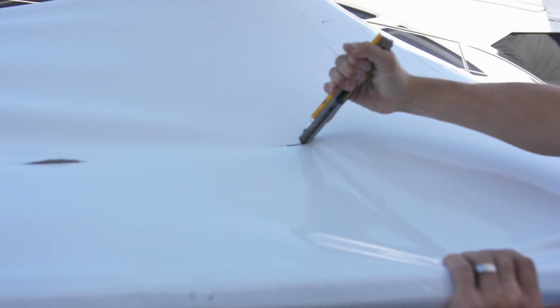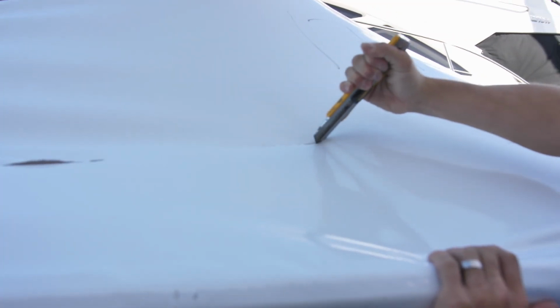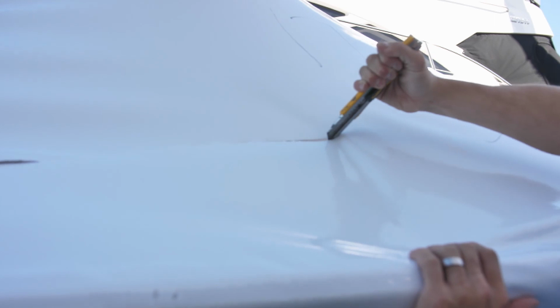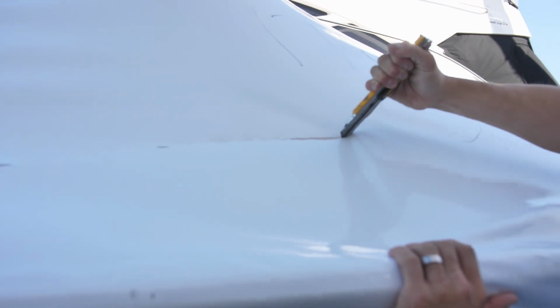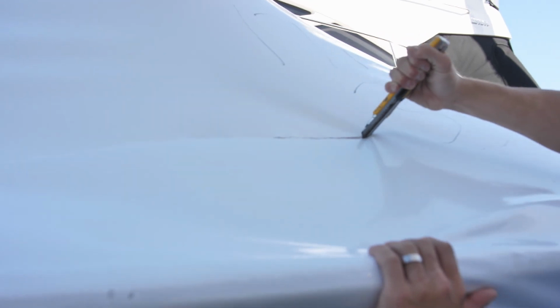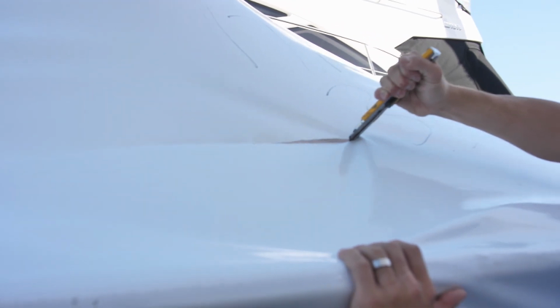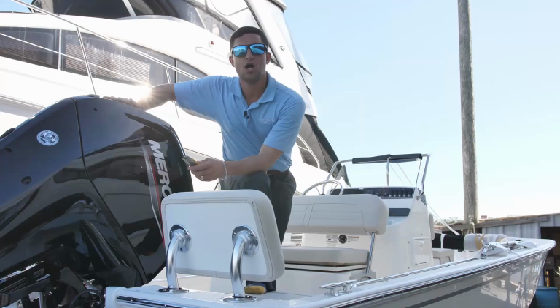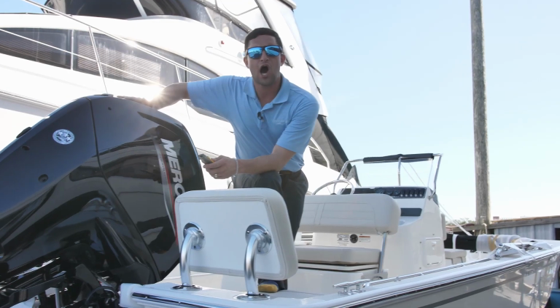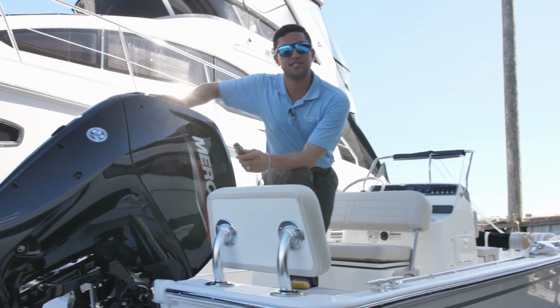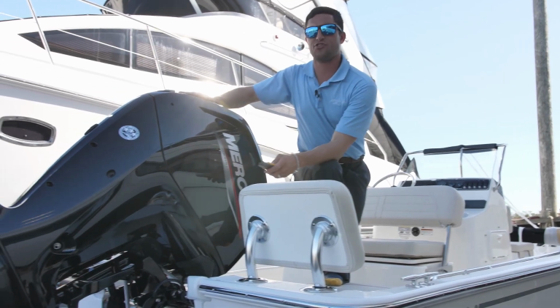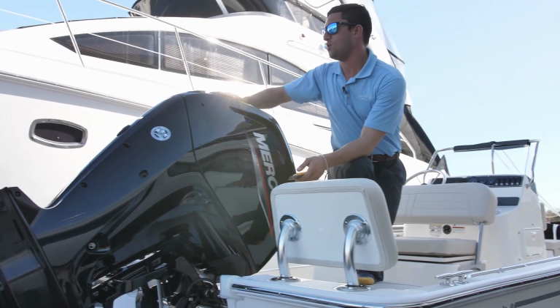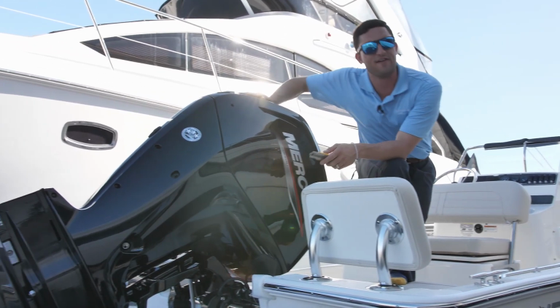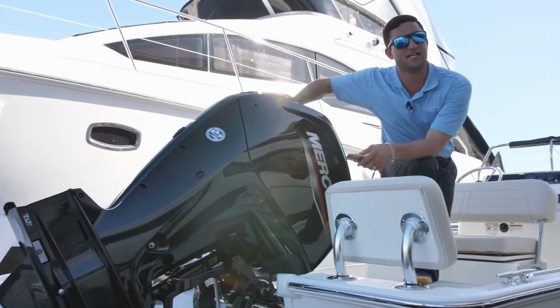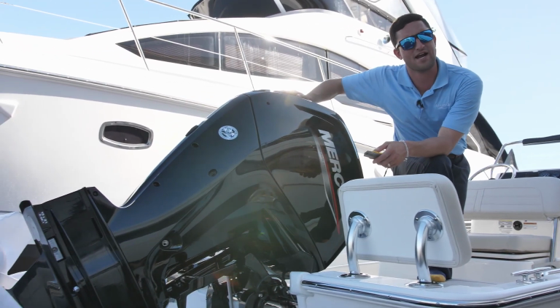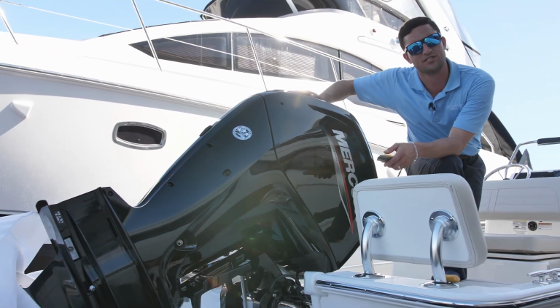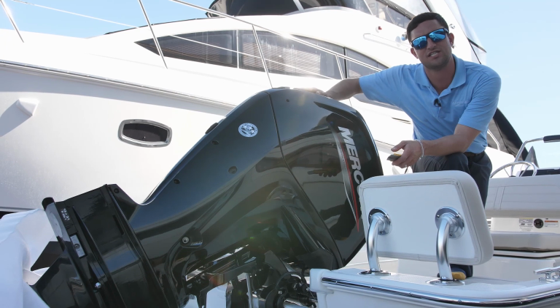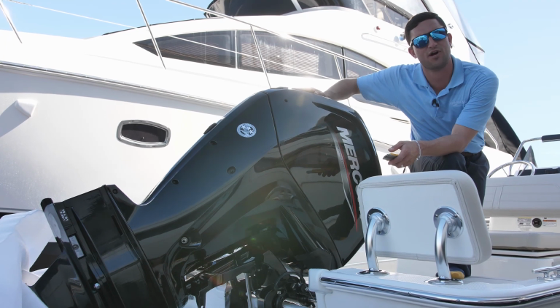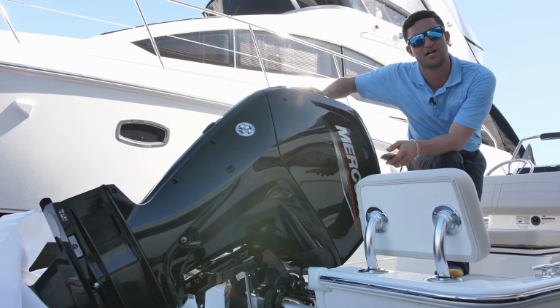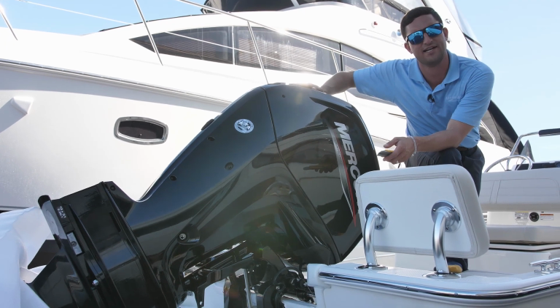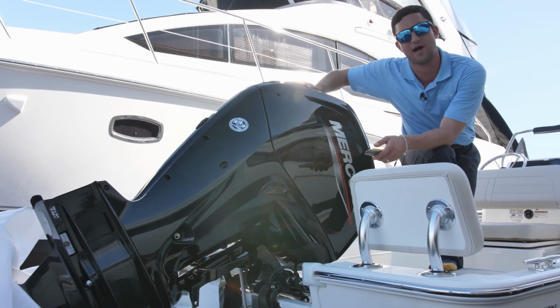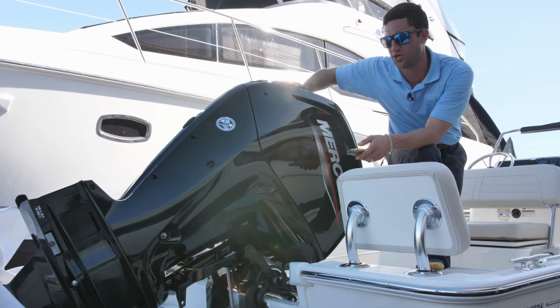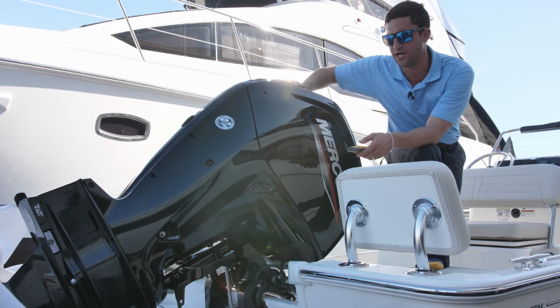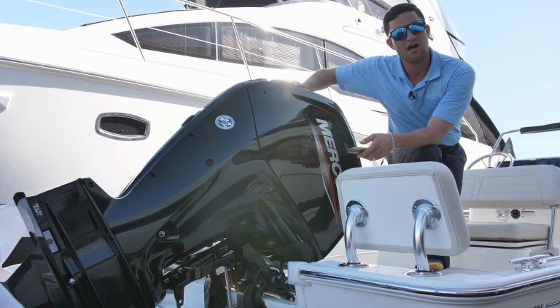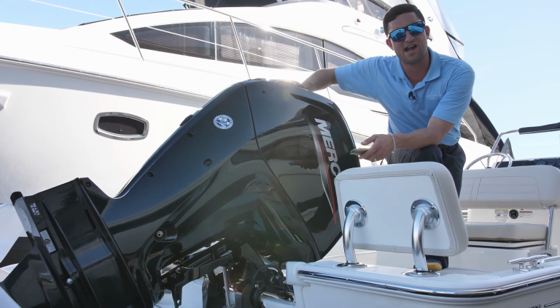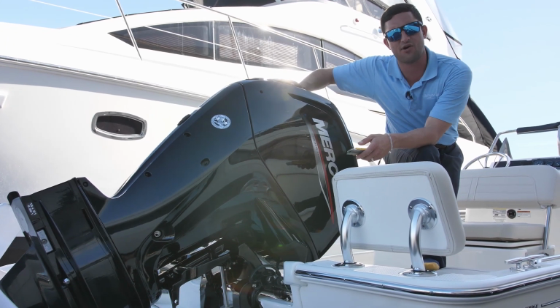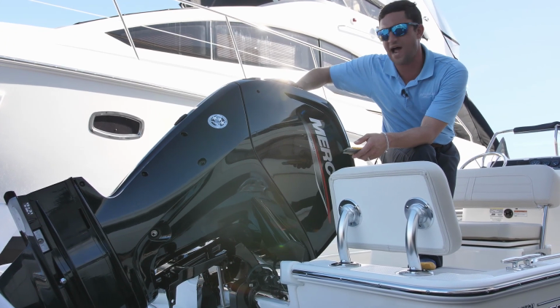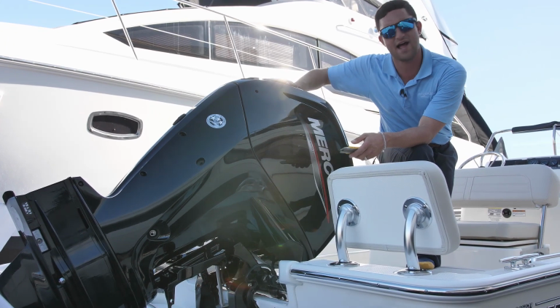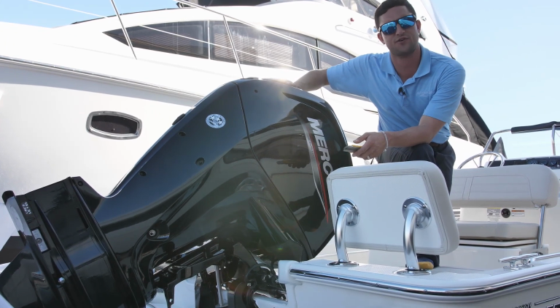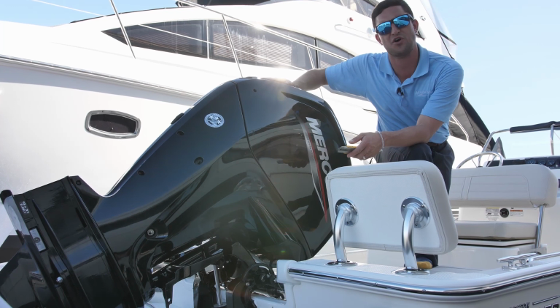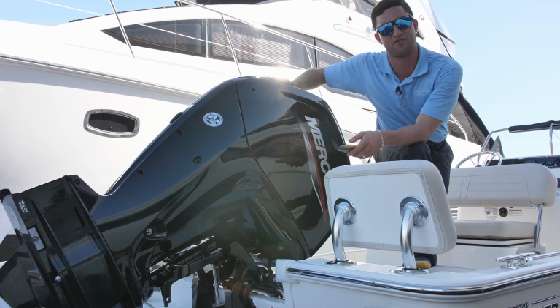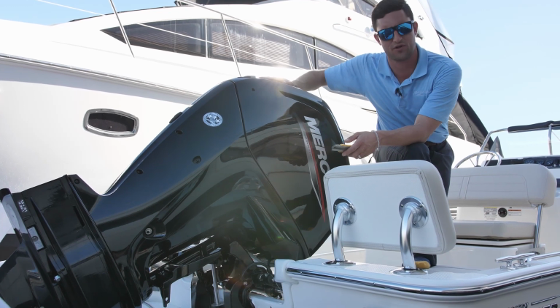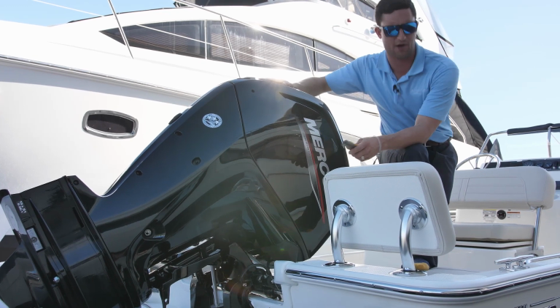All right, now that that's over with — back here we're optioned out with the 115 Command Thrust. This is an upgrade from the 90 horsepower Mercury. Very great power package for this boat. You're never gonna feel underpowered.